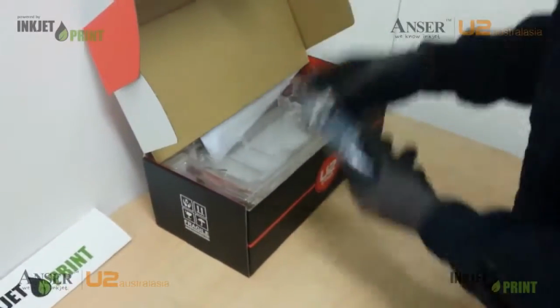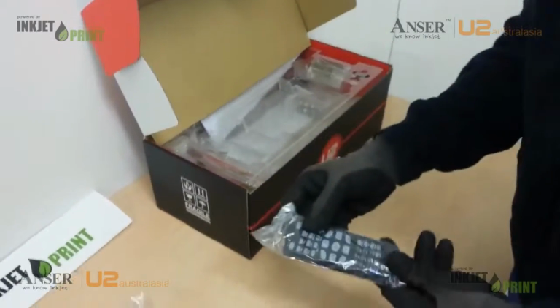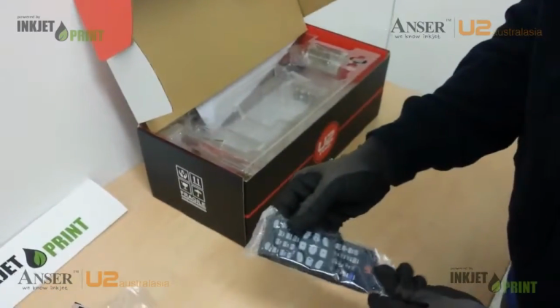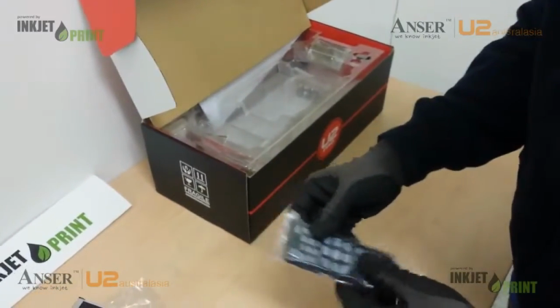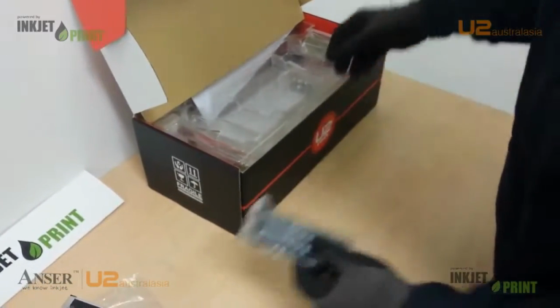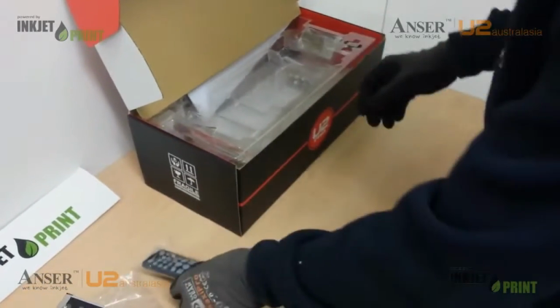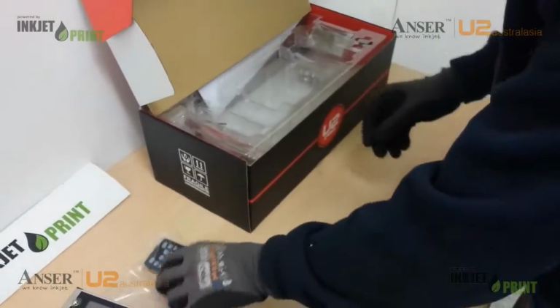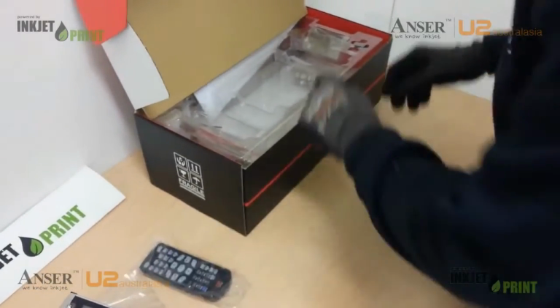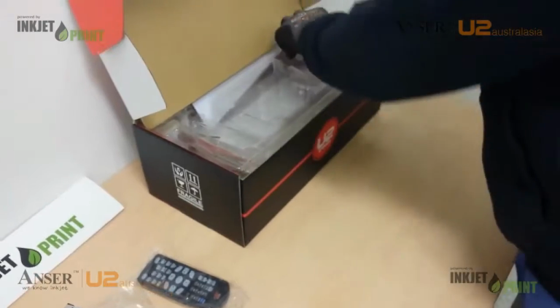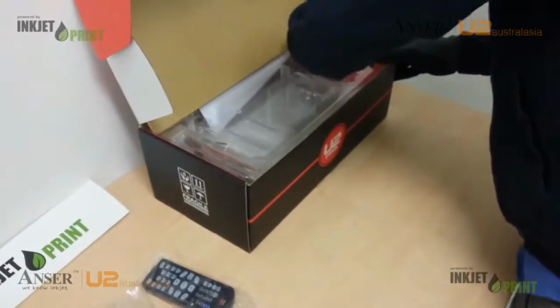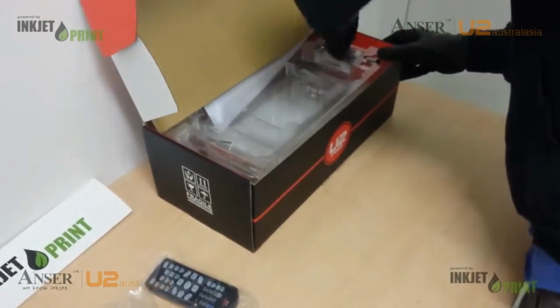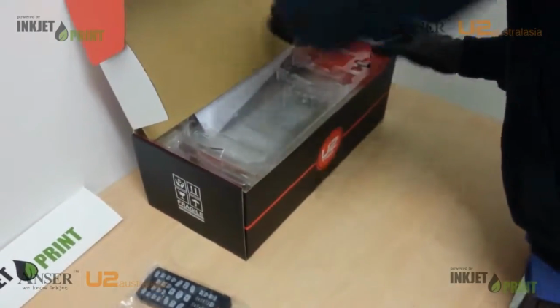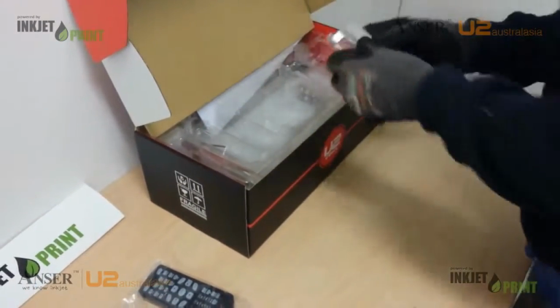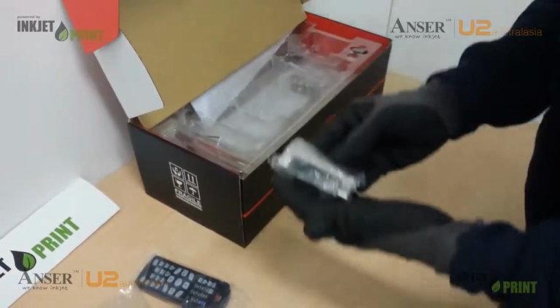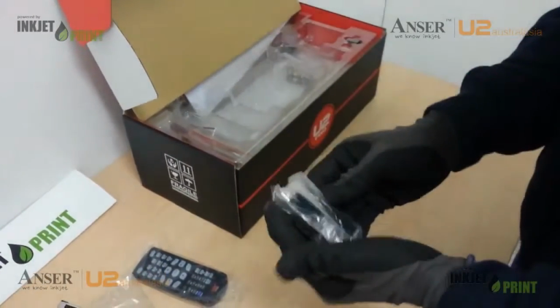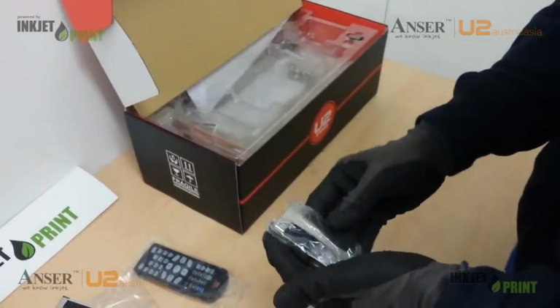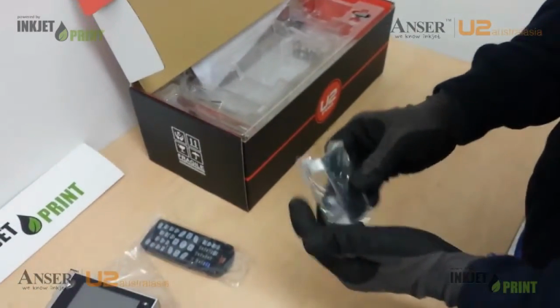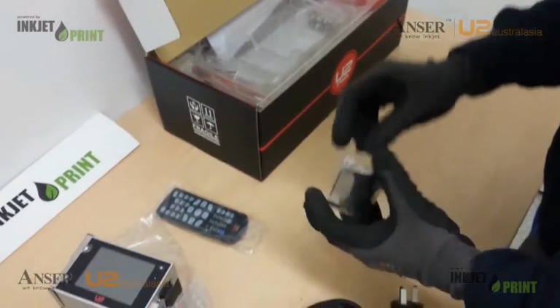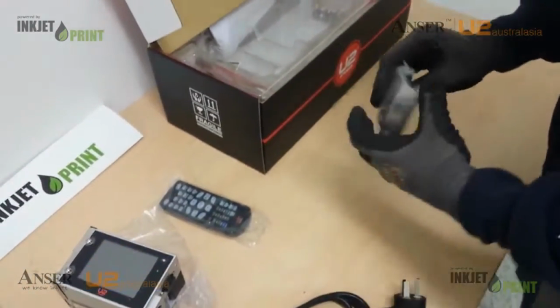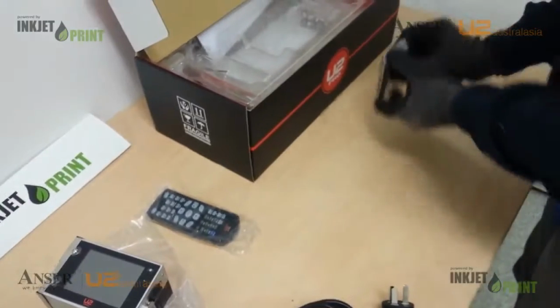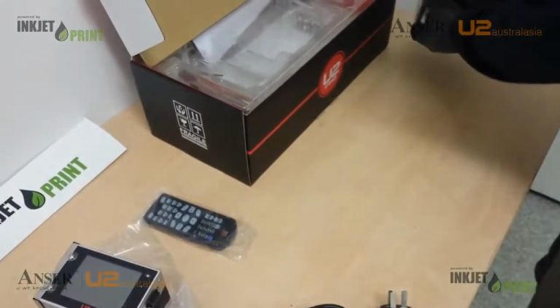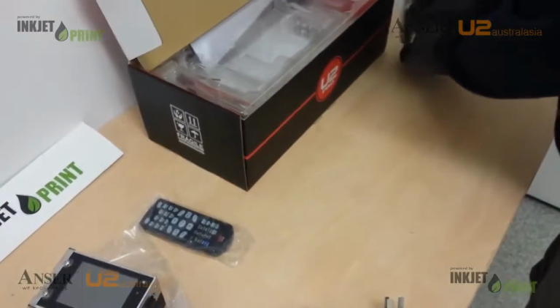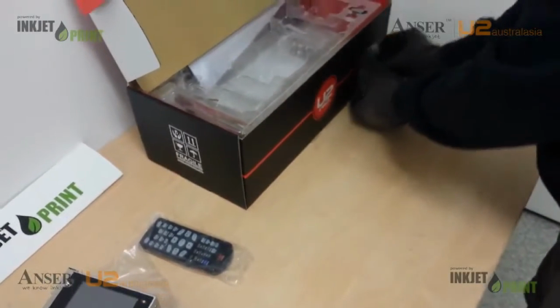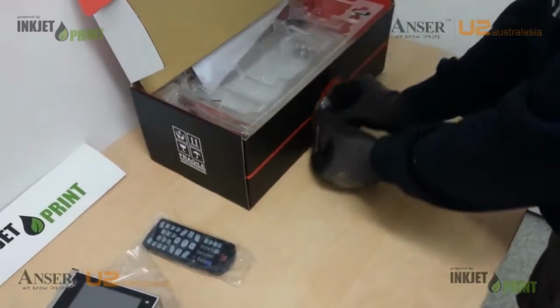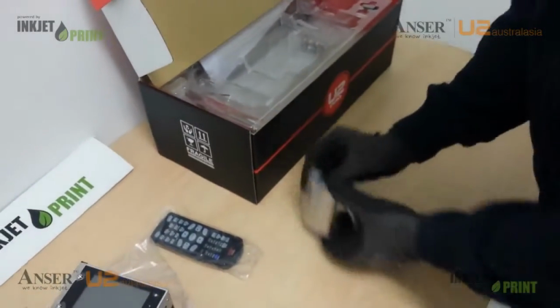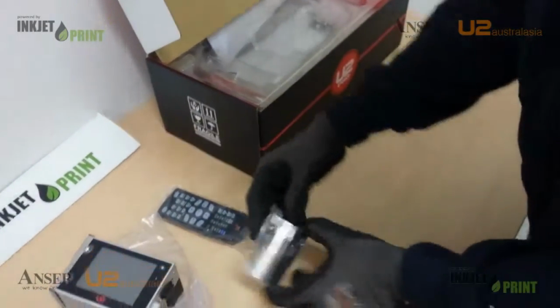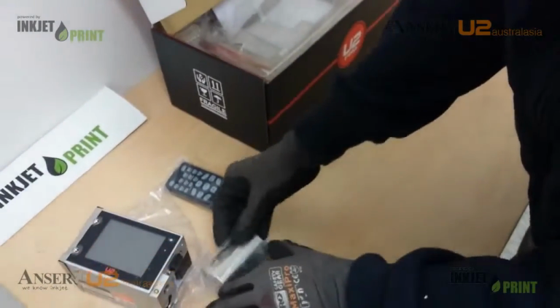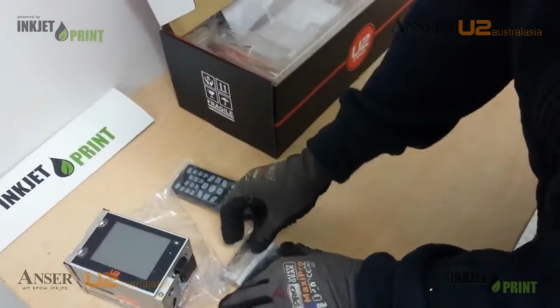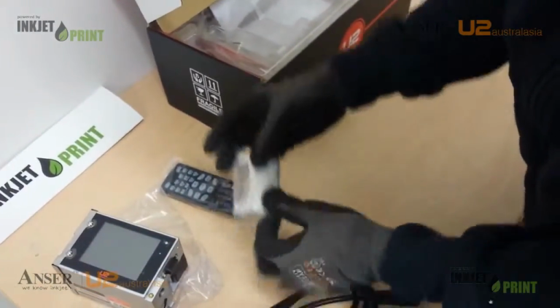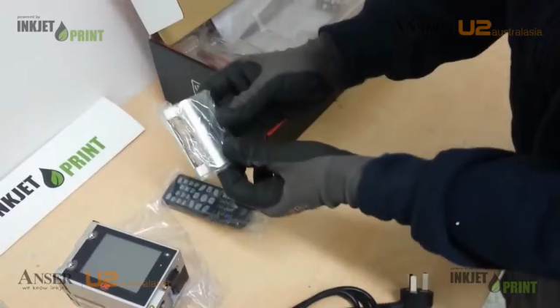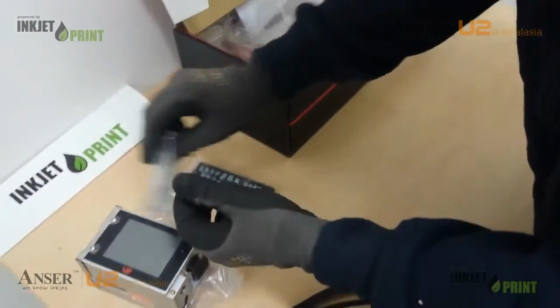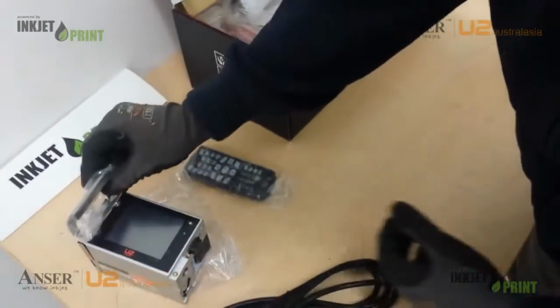Here's our remote control to control the unit. This is our guide plate, generally used for boxes. It mounts onto the side there.